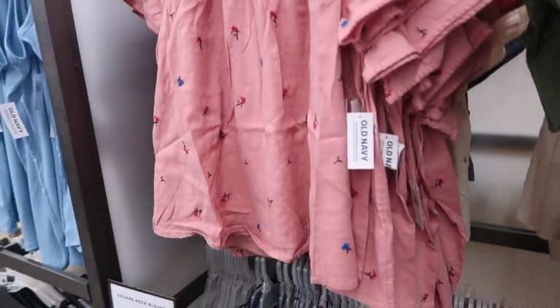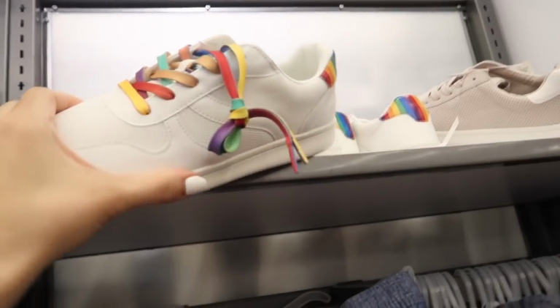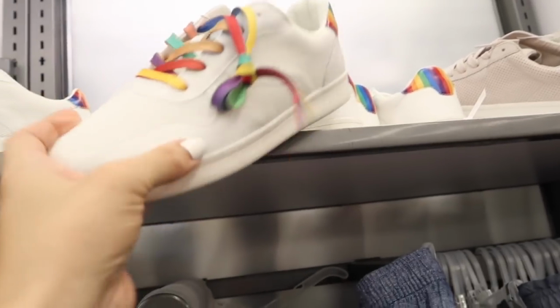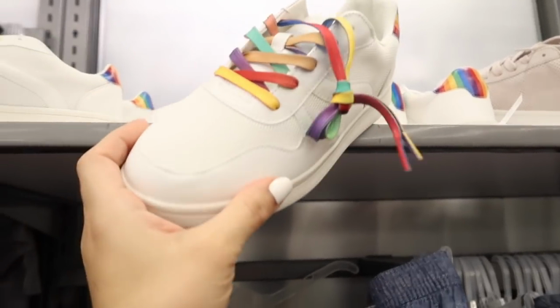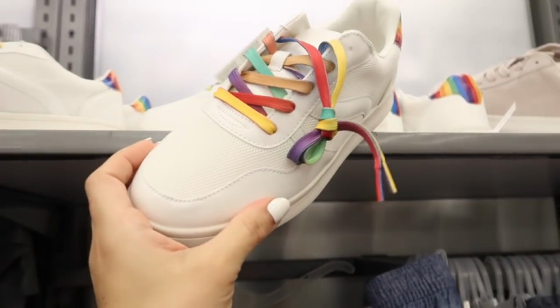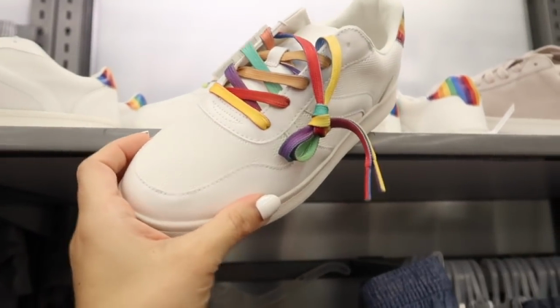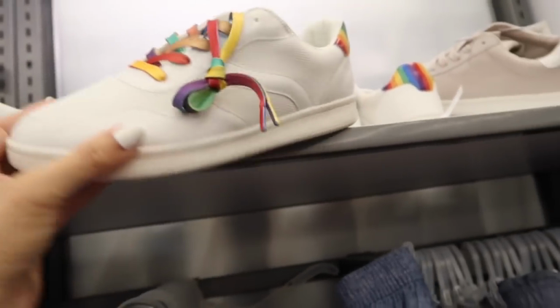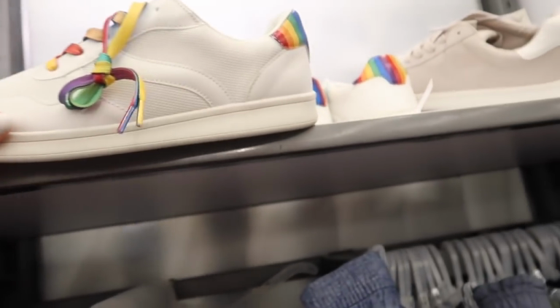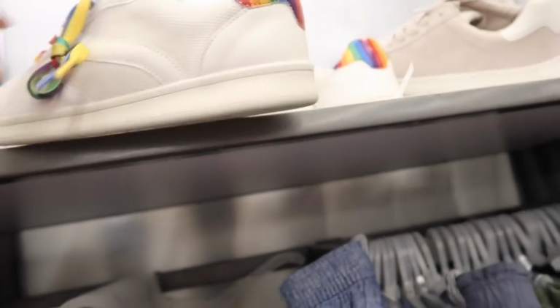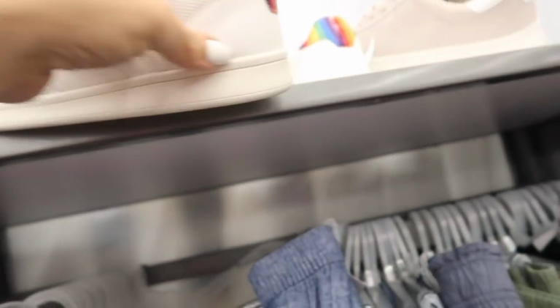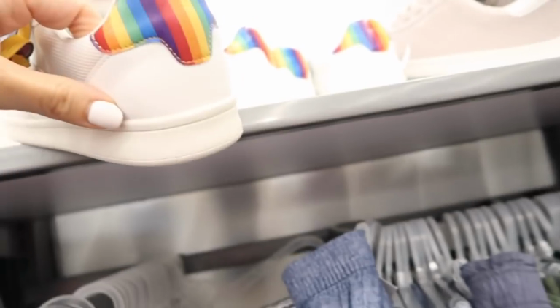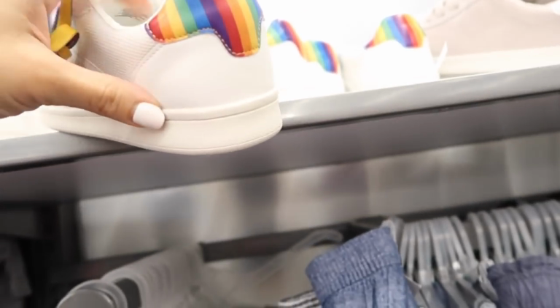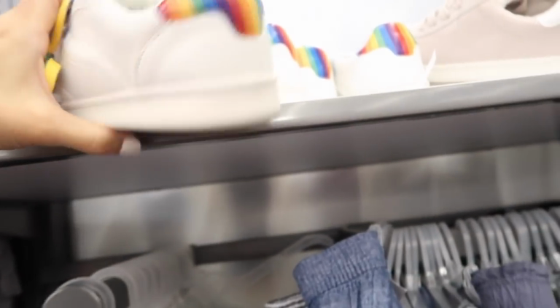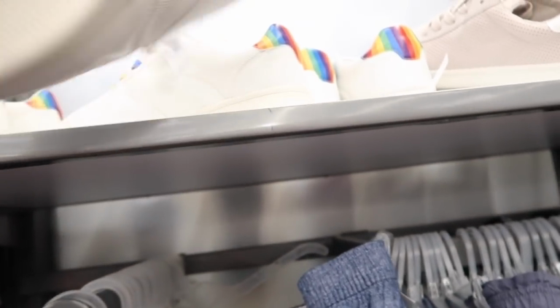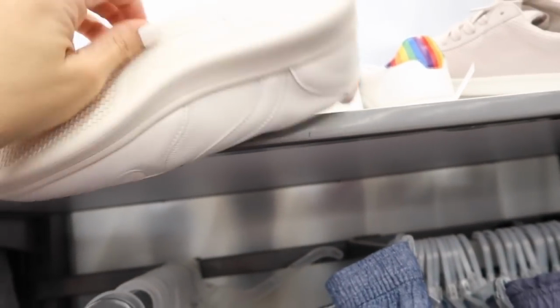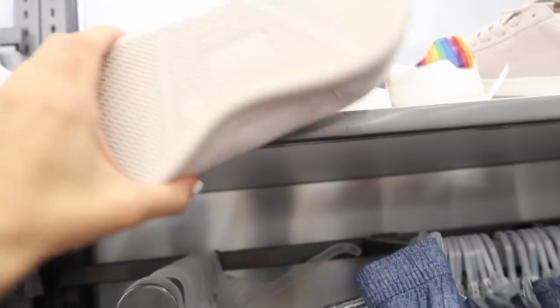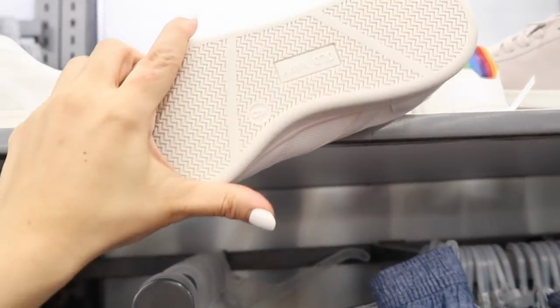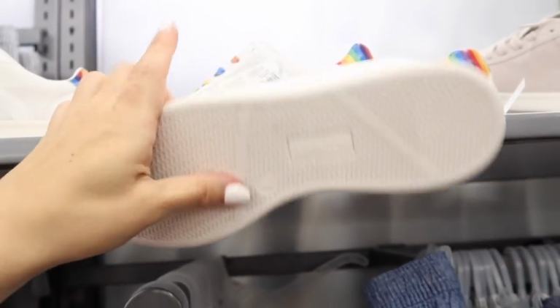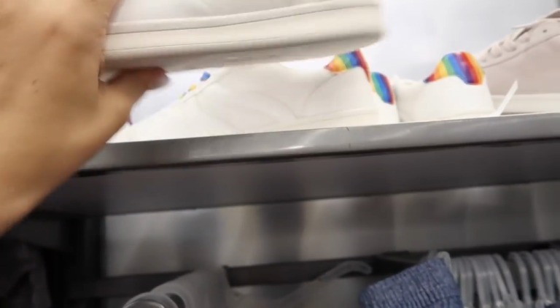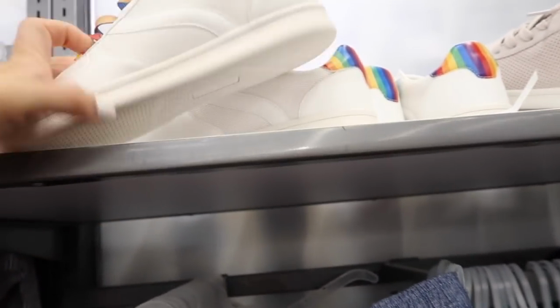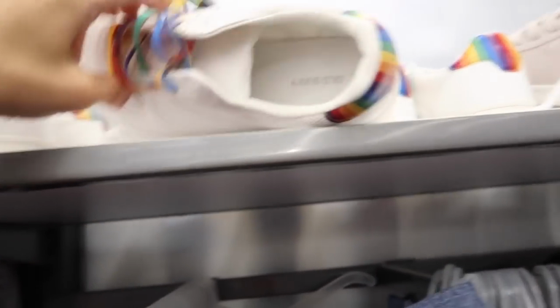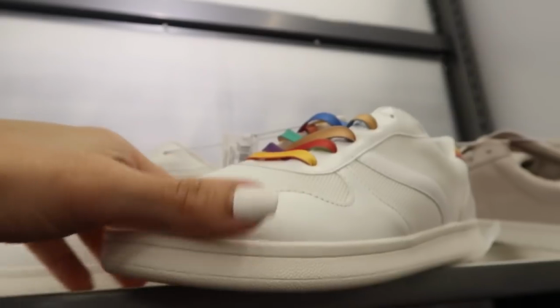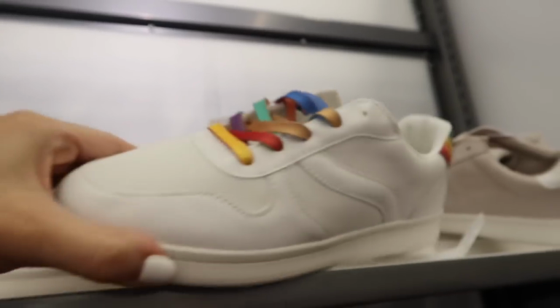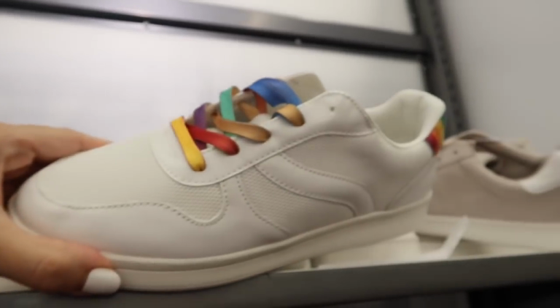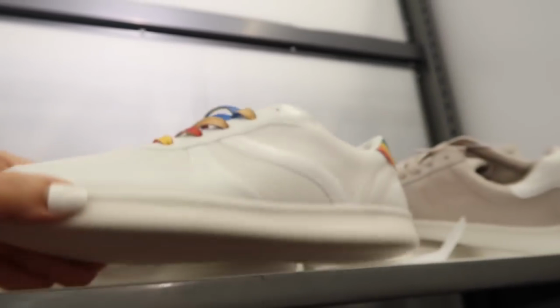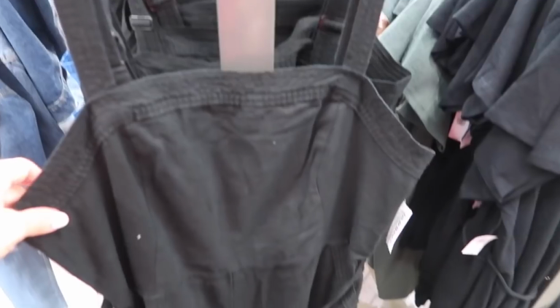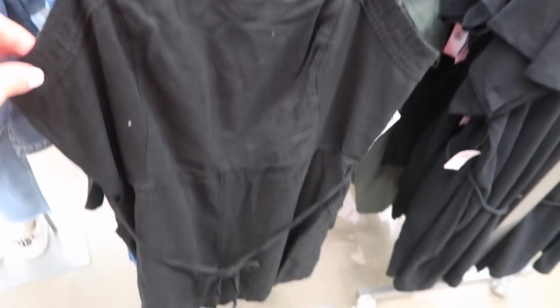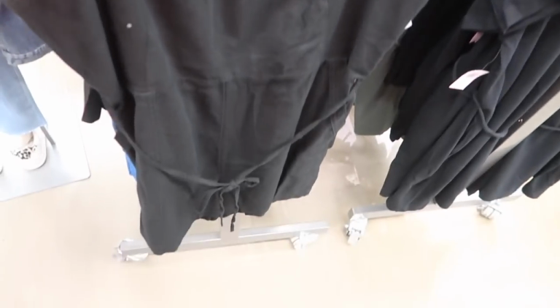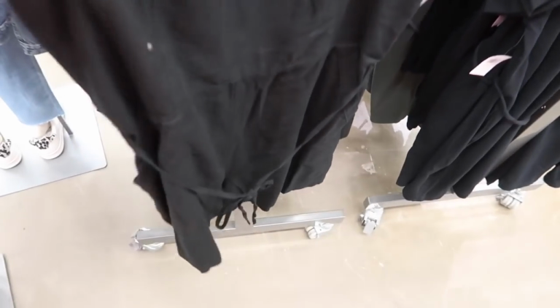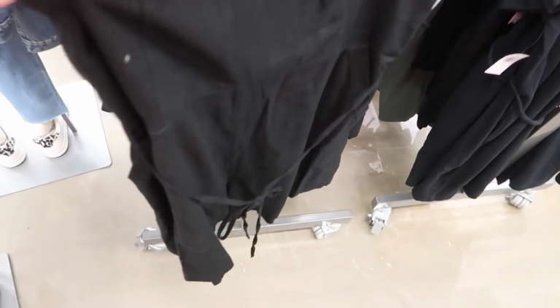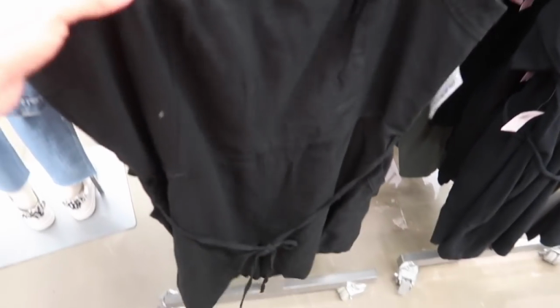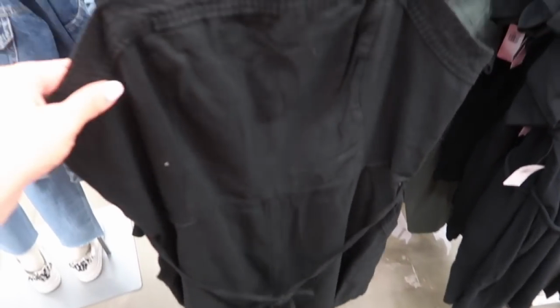There's a new little sneaker — how cute are these with the rainbow laces! They also have that little rainbow detailing on the back. These are $29.99.